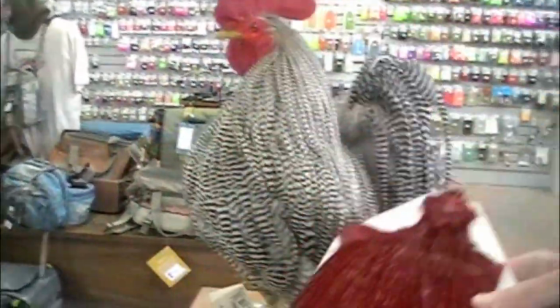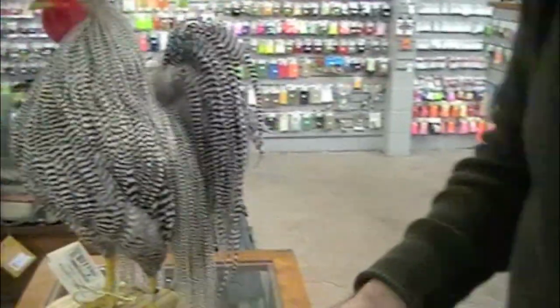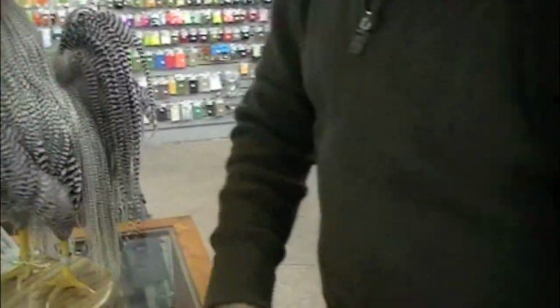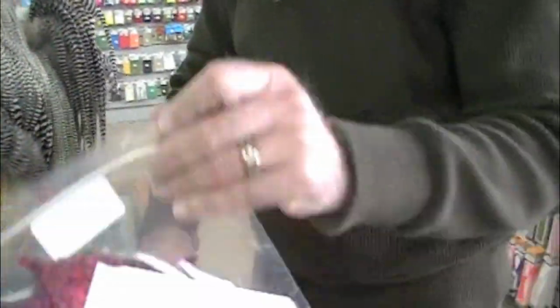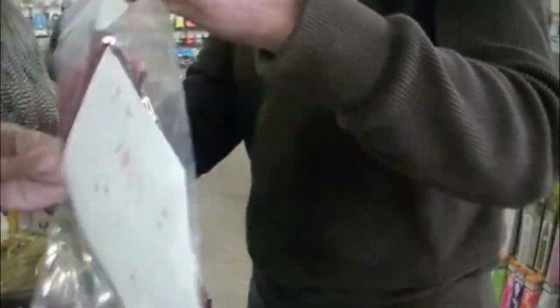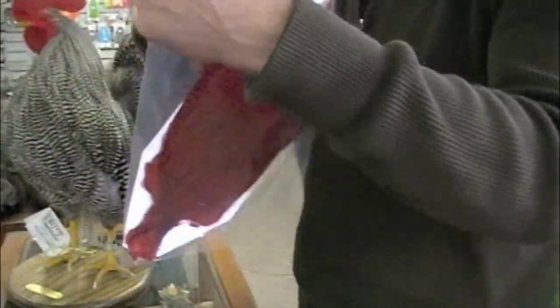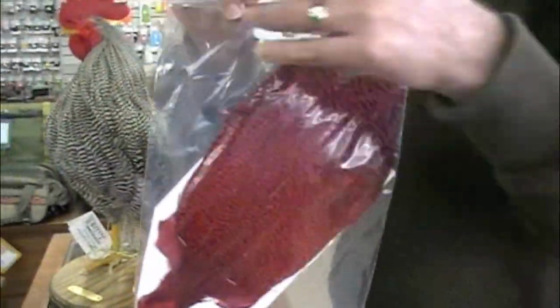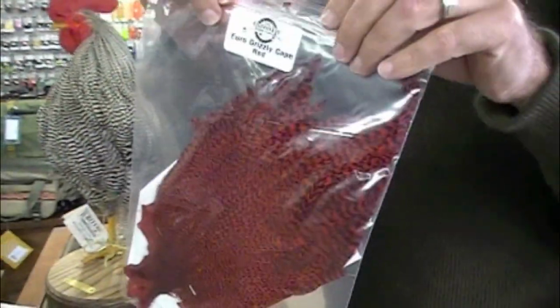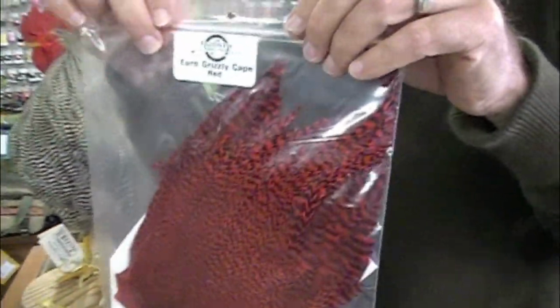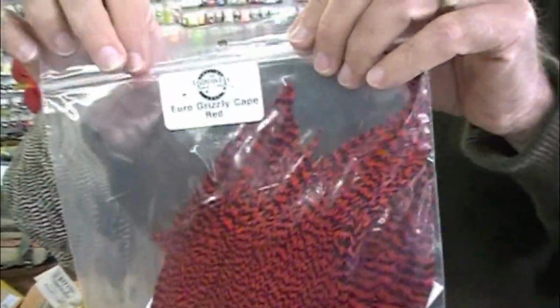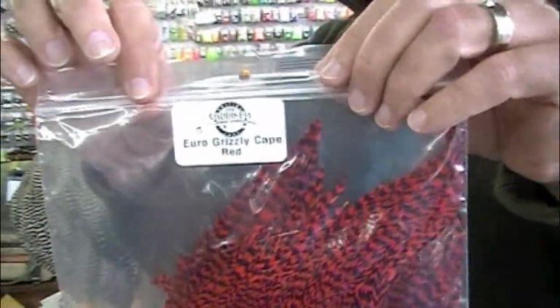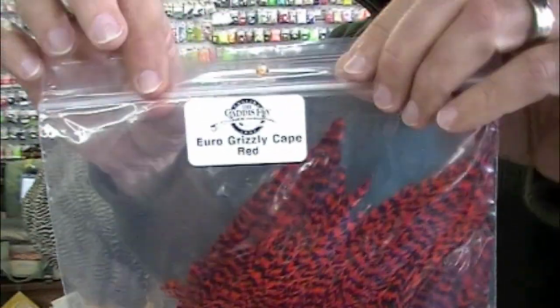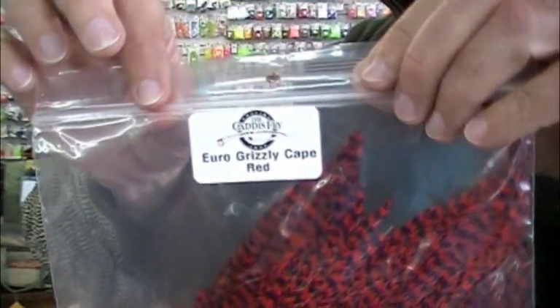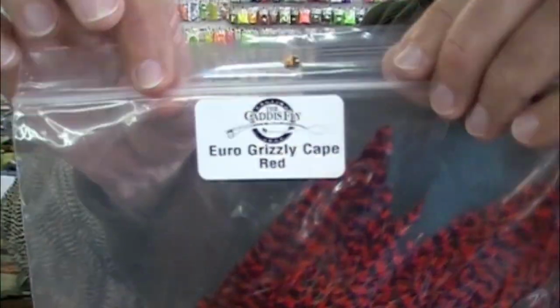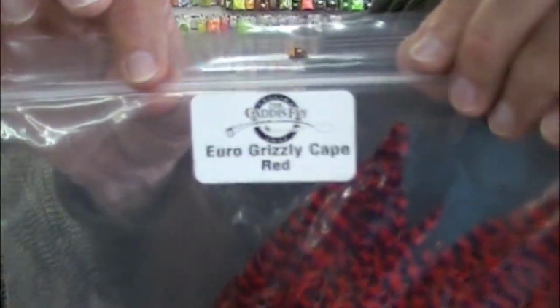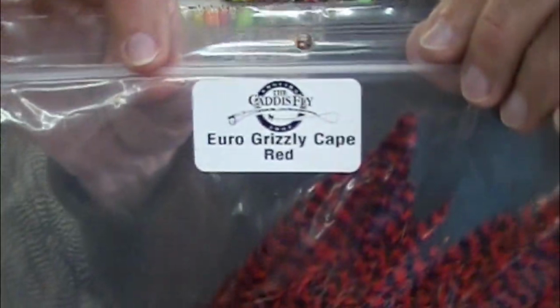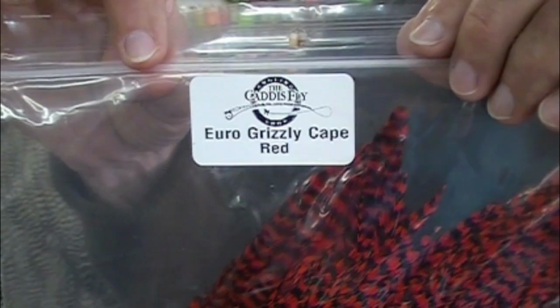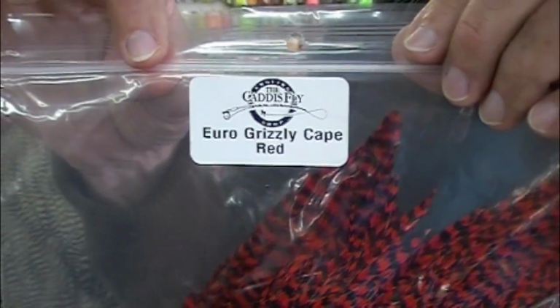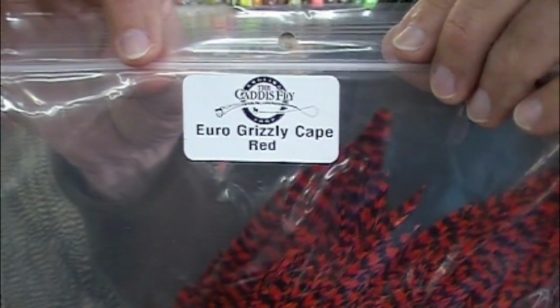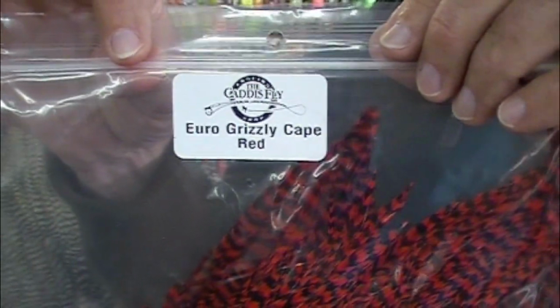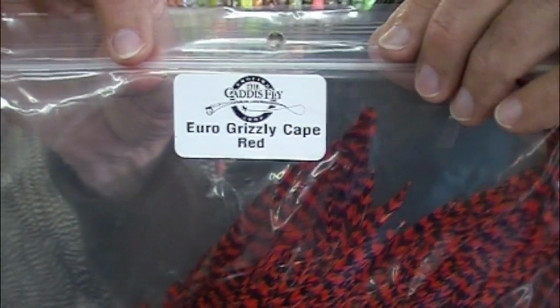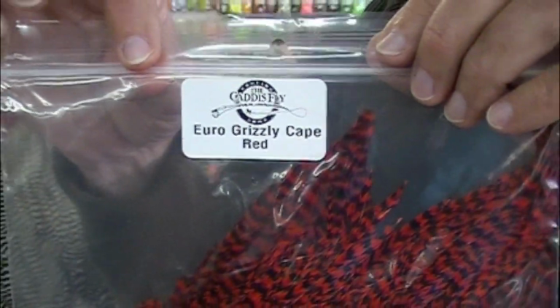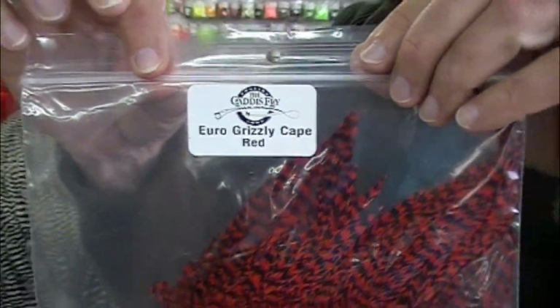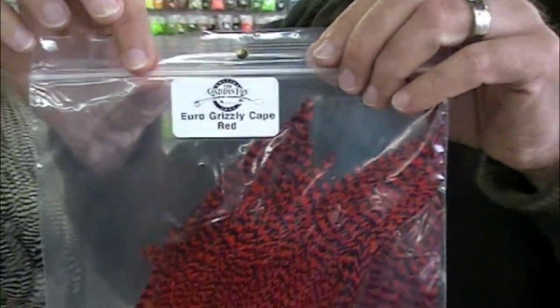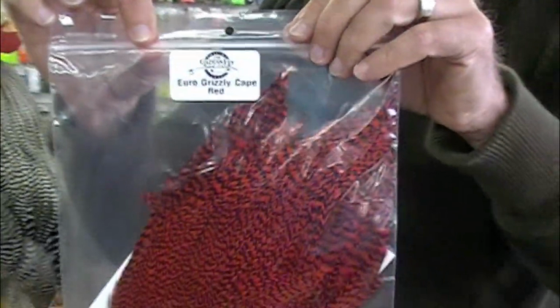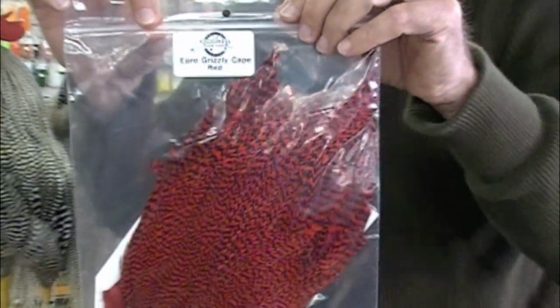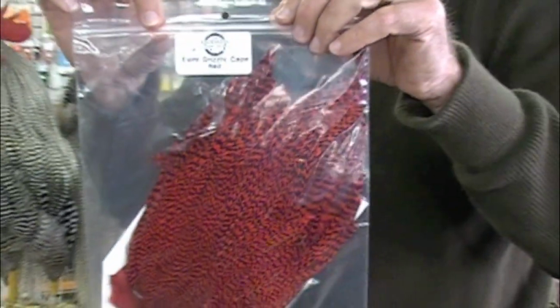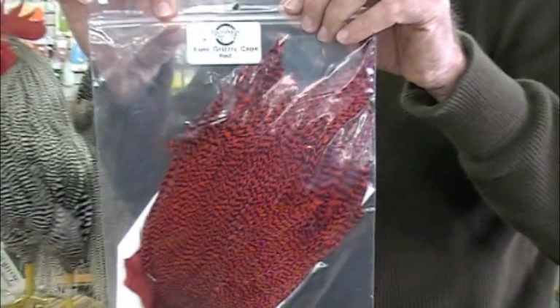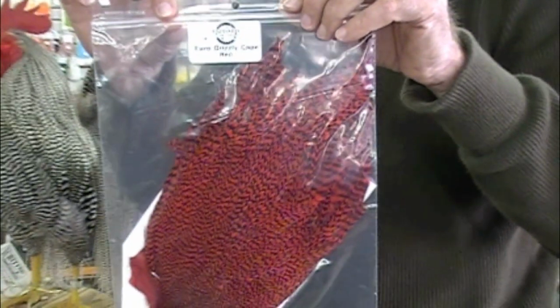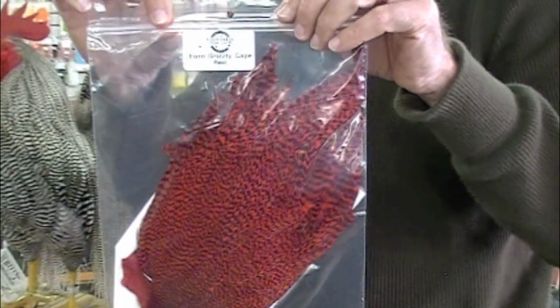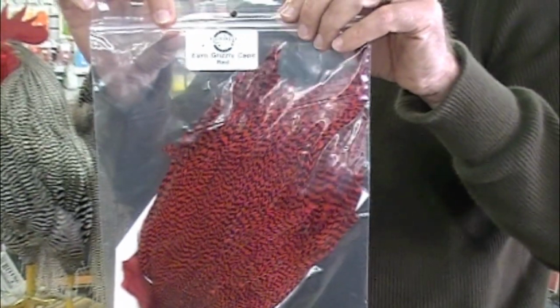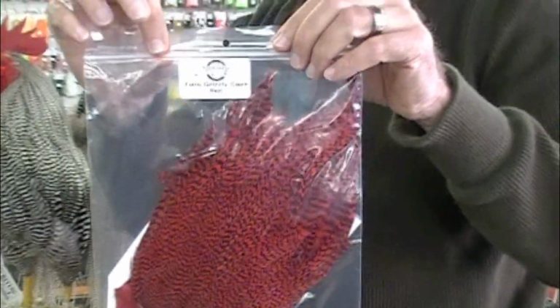Something I wanted to show you — just zoom in here. This is an exclusive Caddisfly product: Euro rooster grizzly capes.